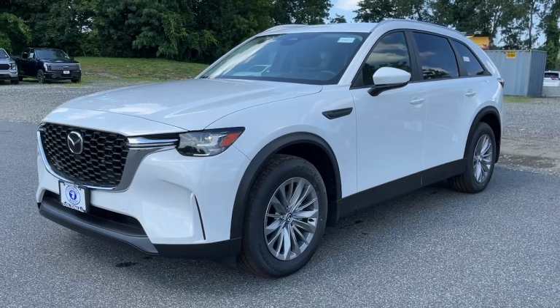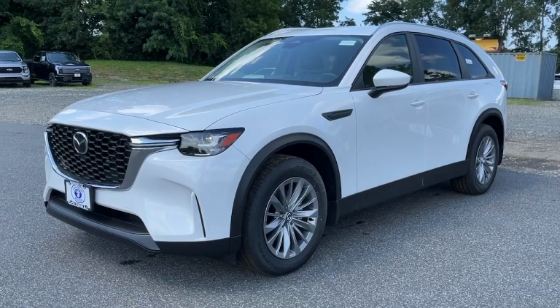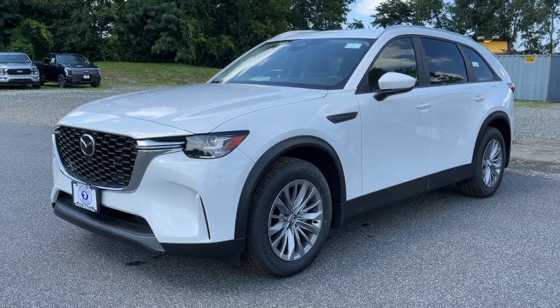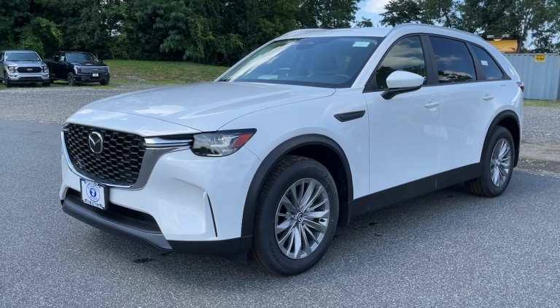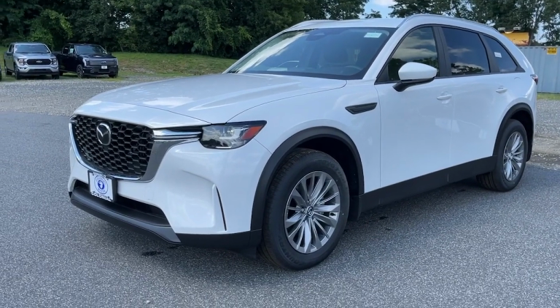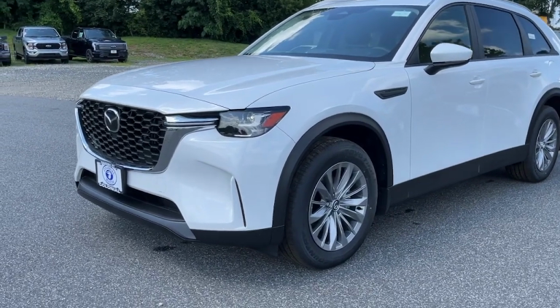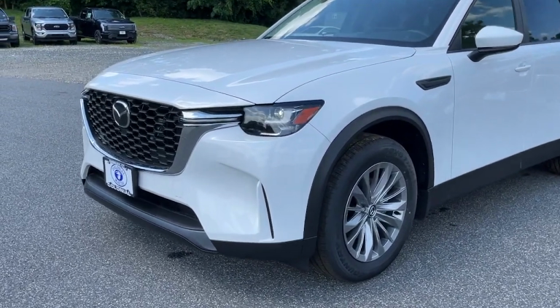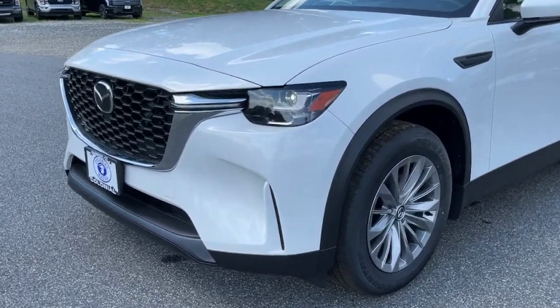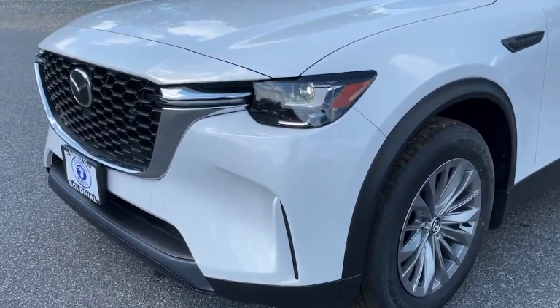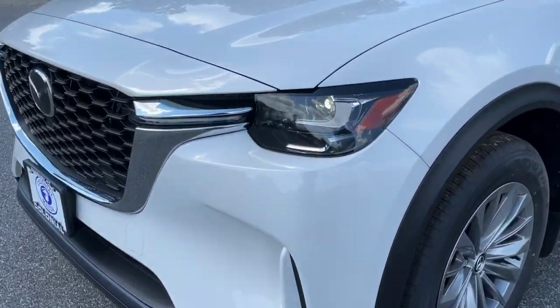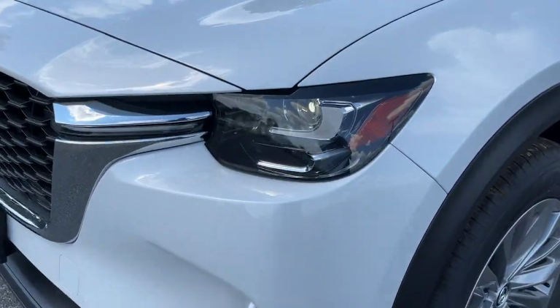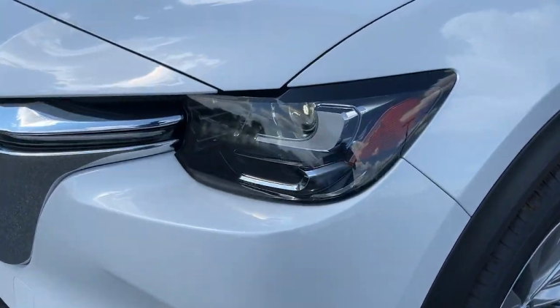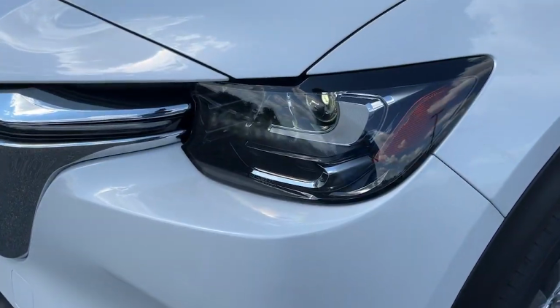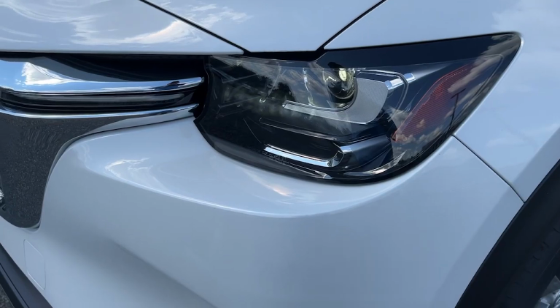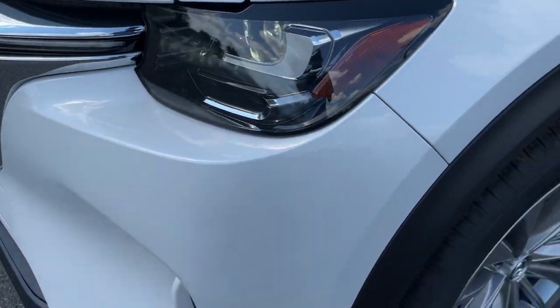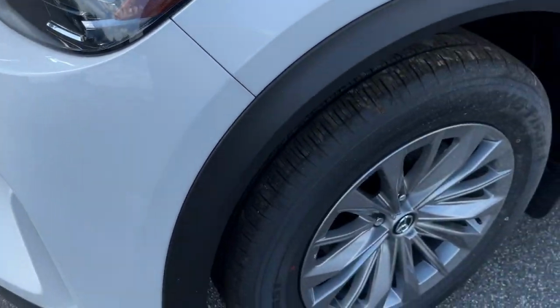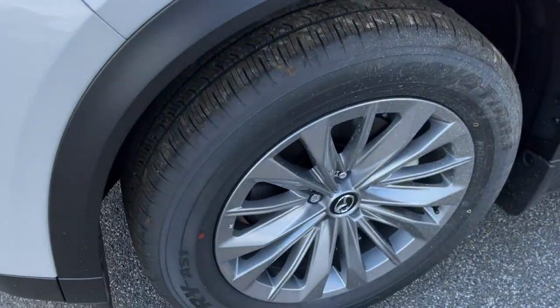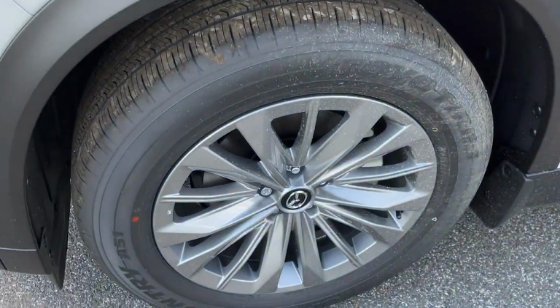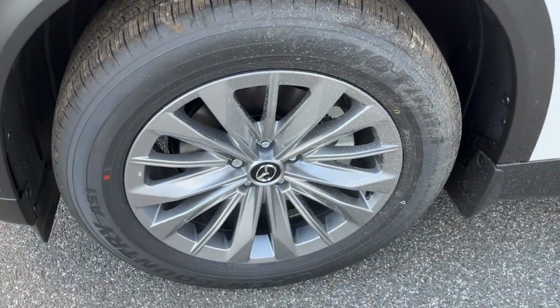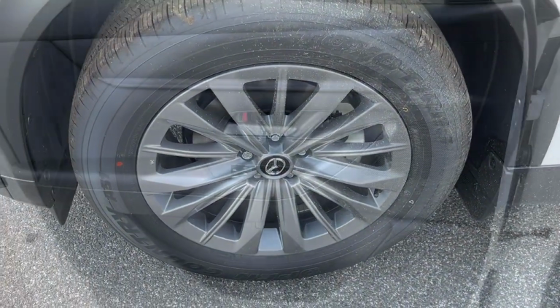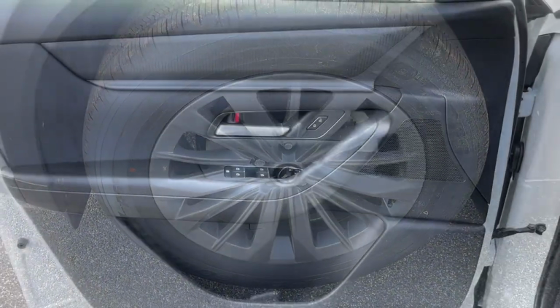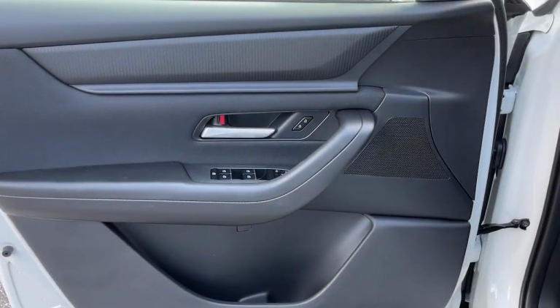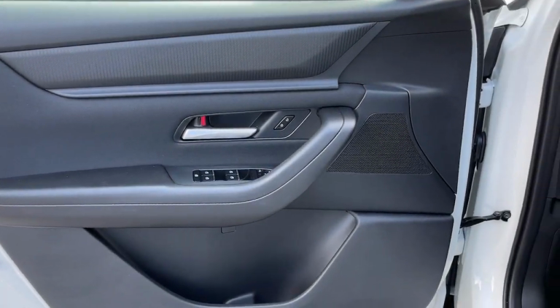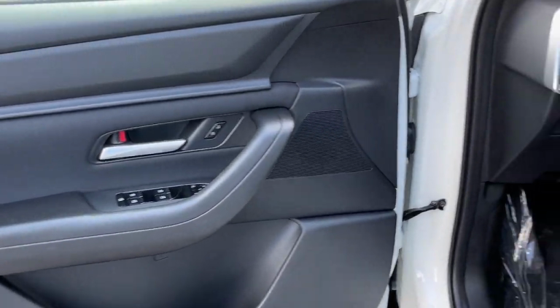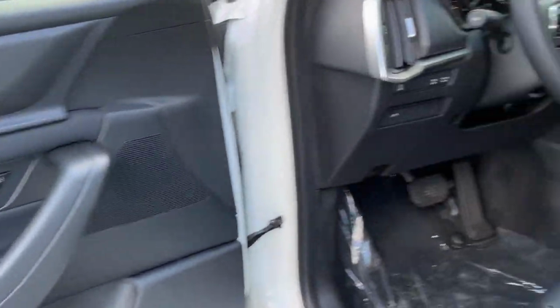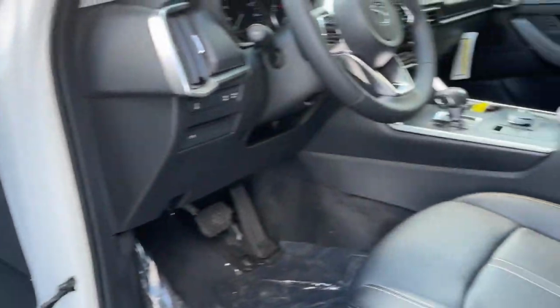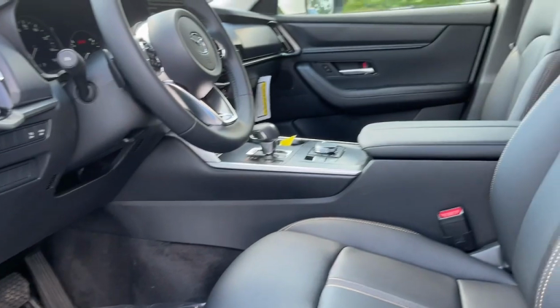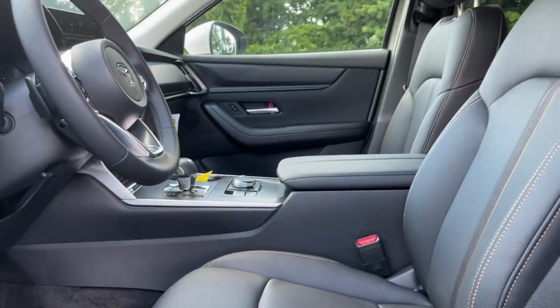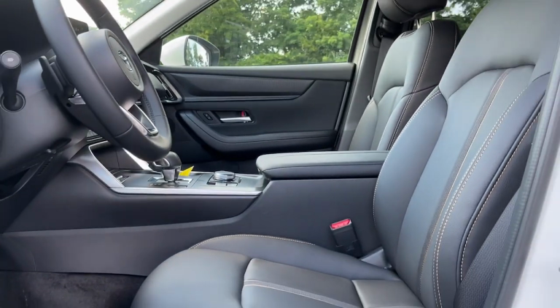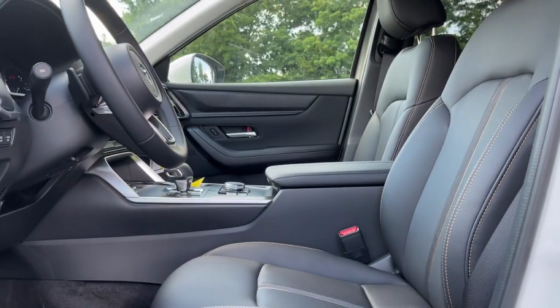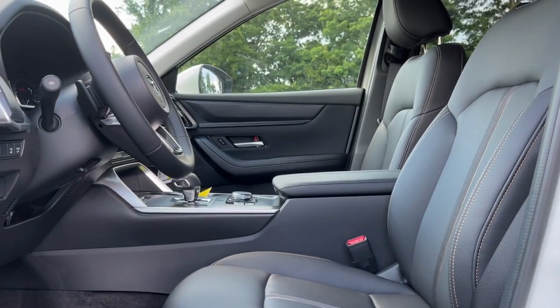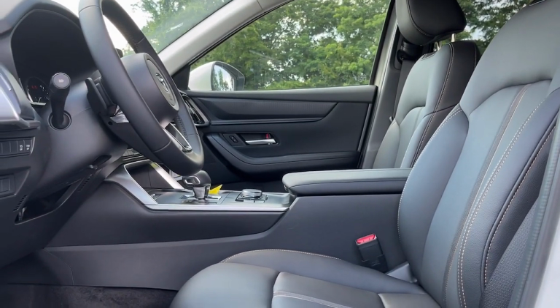Keyless entry, alarm, third row seat, rear AC, dual zone AC, rear spoiler, stability control, leather steering wheel, intermittent wipers, traction control.